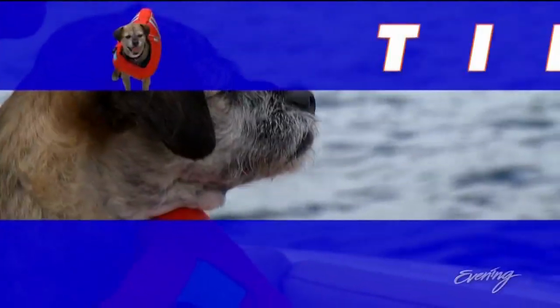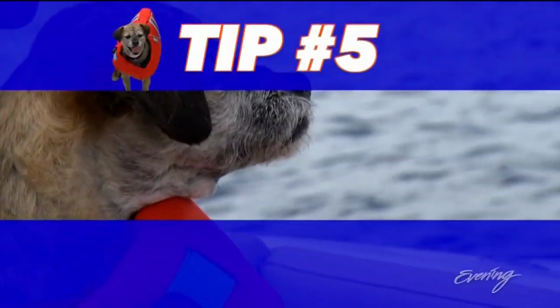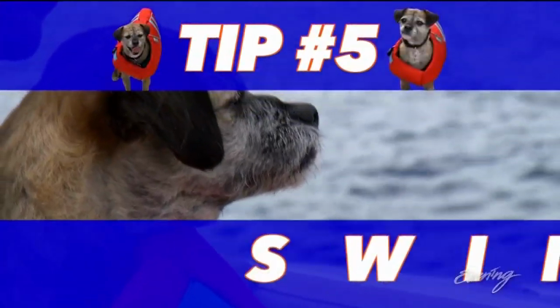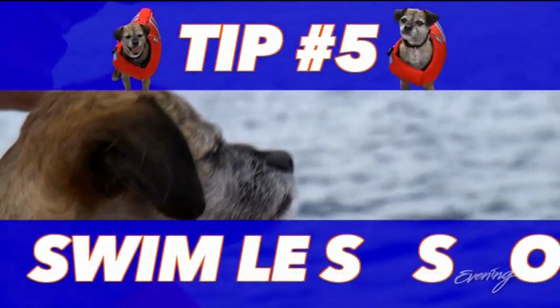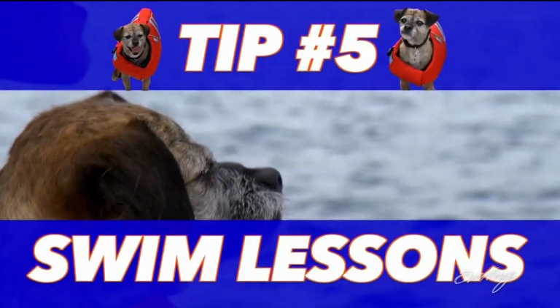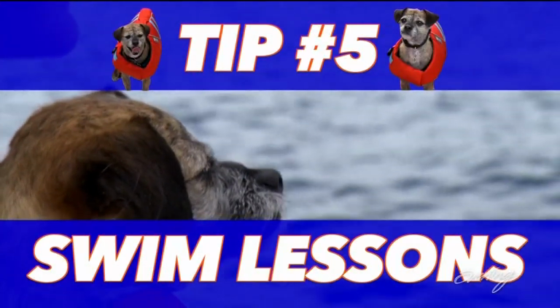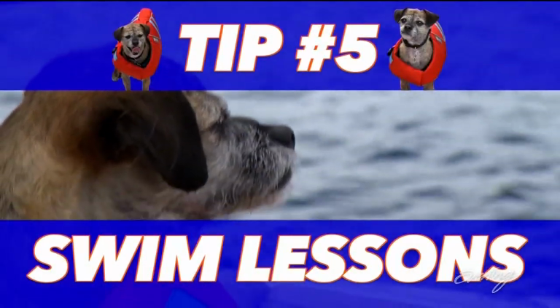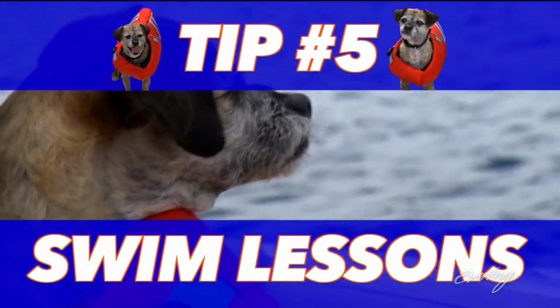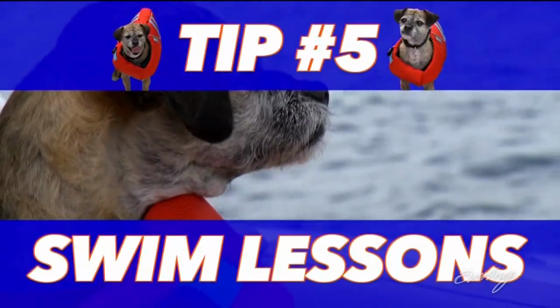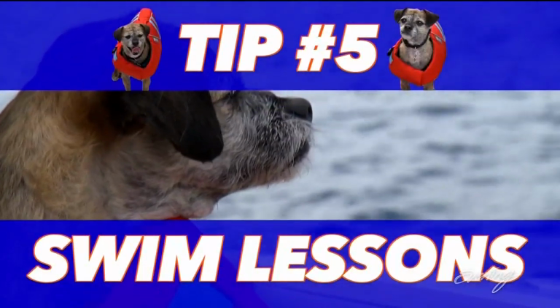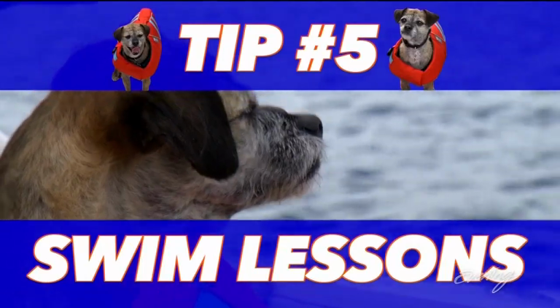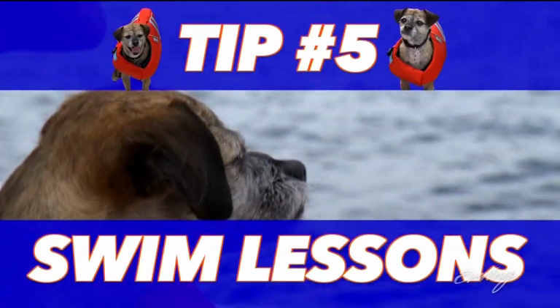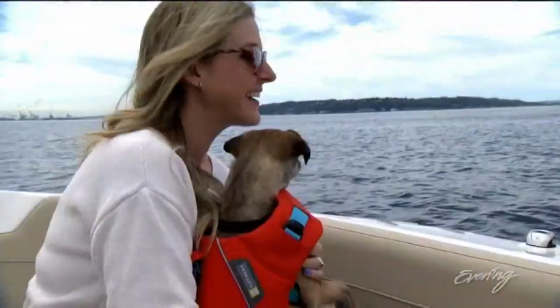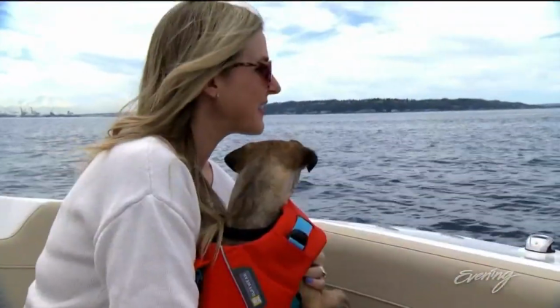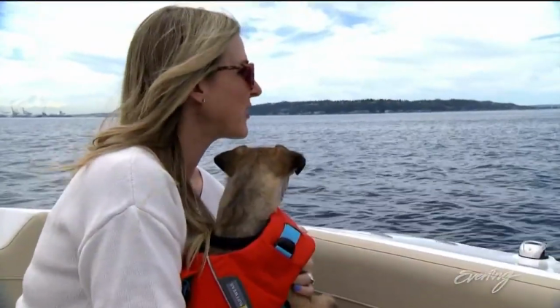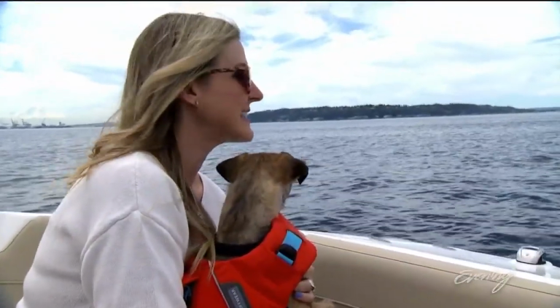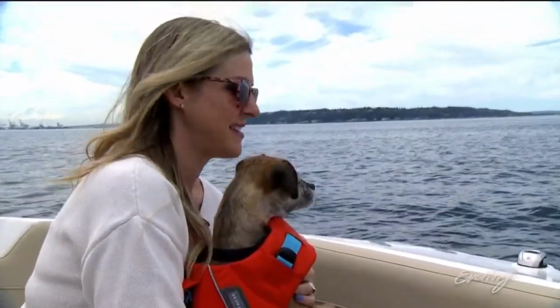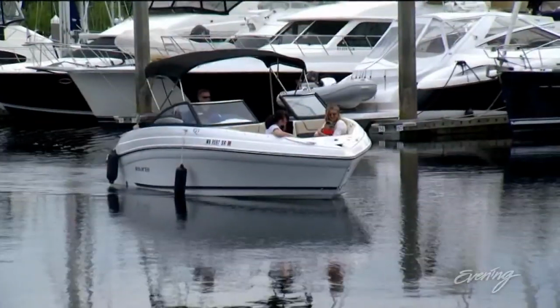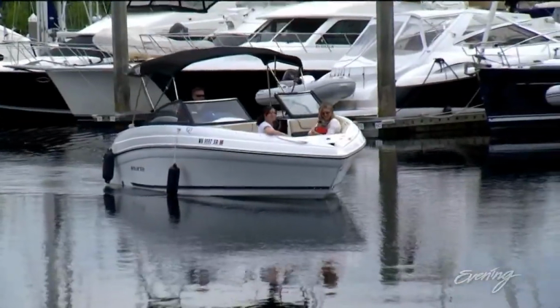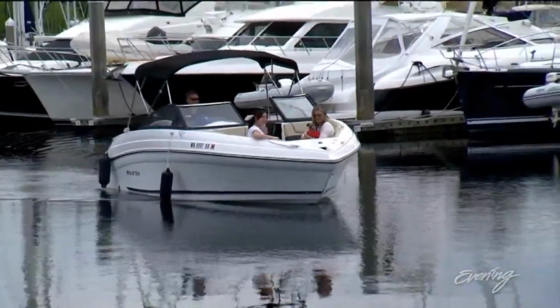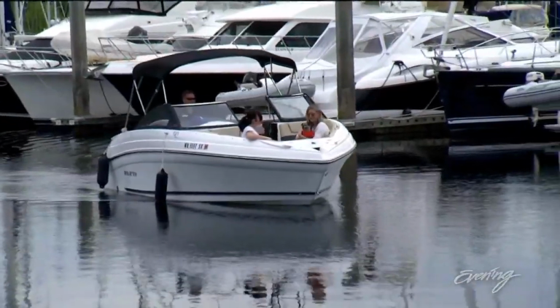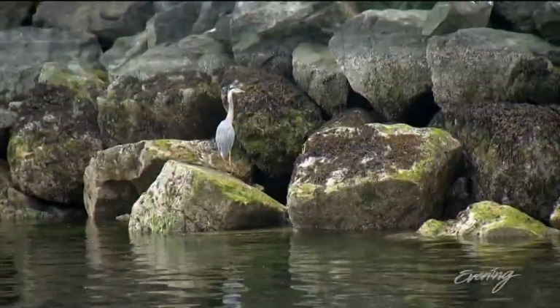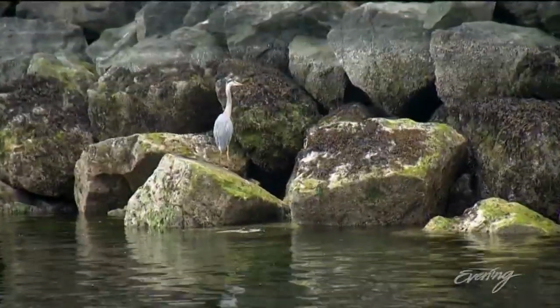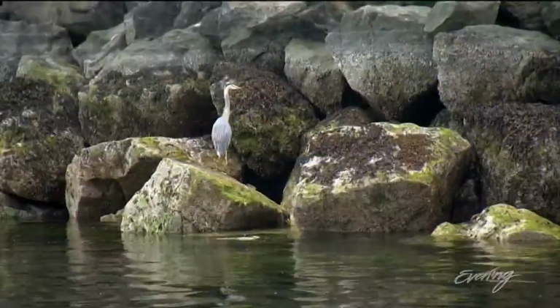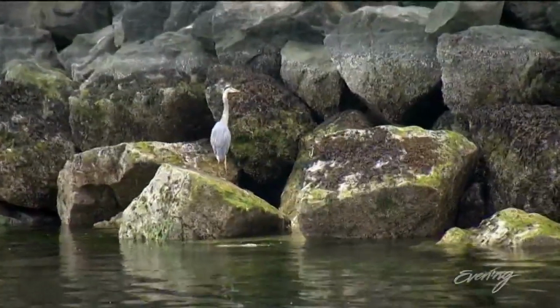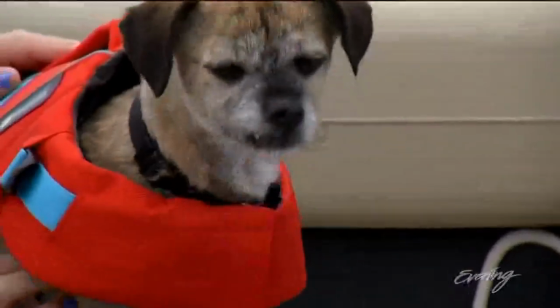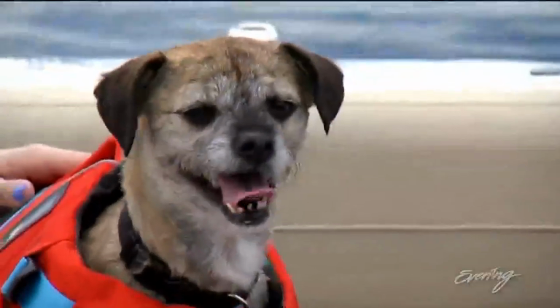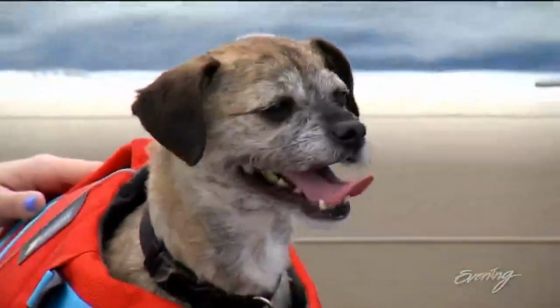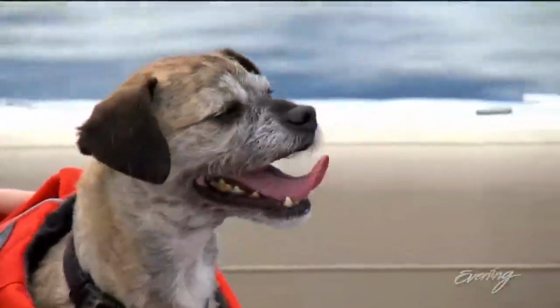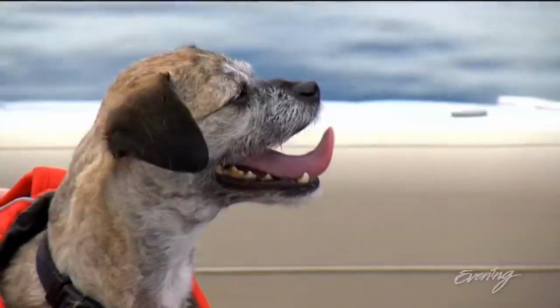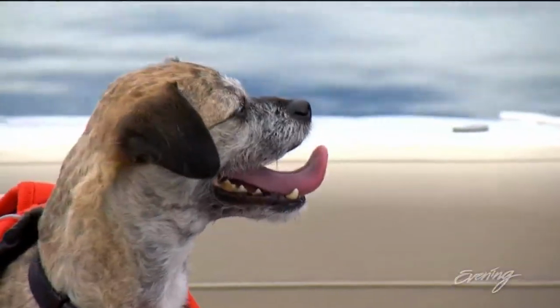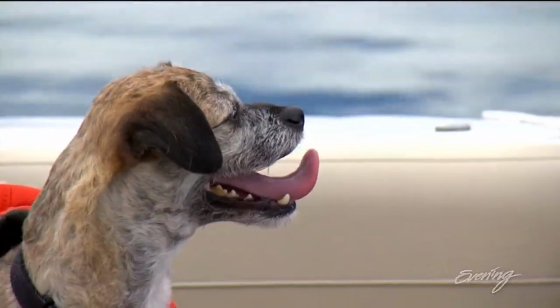The final recommendation: make sure your dog can swim. It's actually not natural for all breeds. Take them to the beach, take them to a lake, make sure that they're comfortable going into the water and how they feel about it — make sure they can handle all that before you just go on a boat and toss them into the lake.